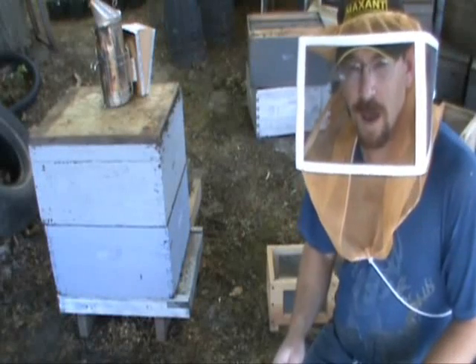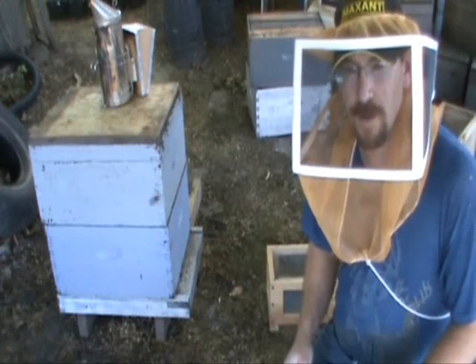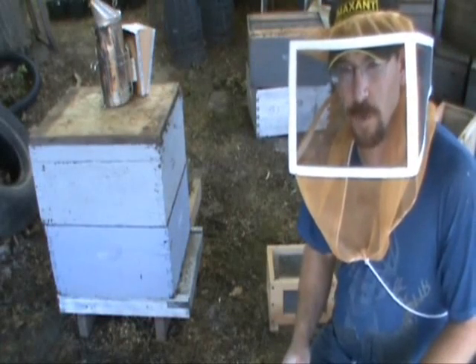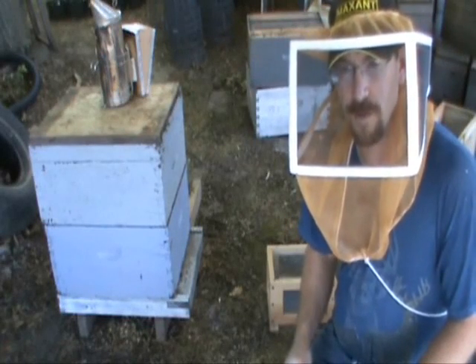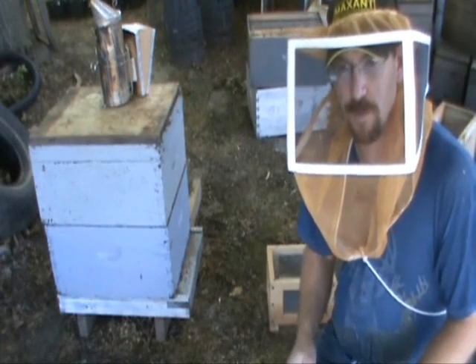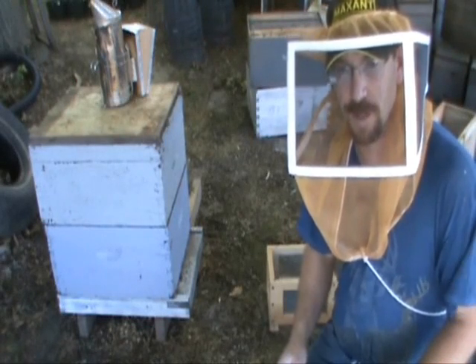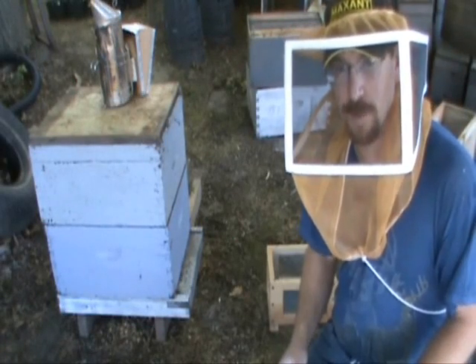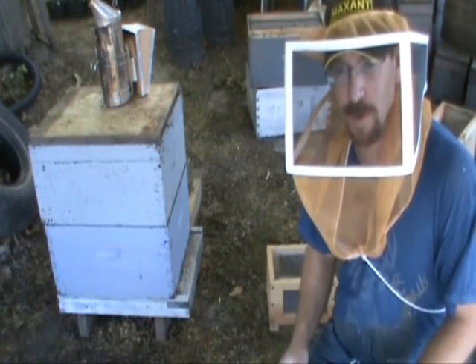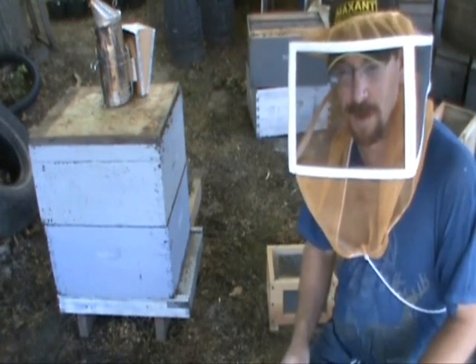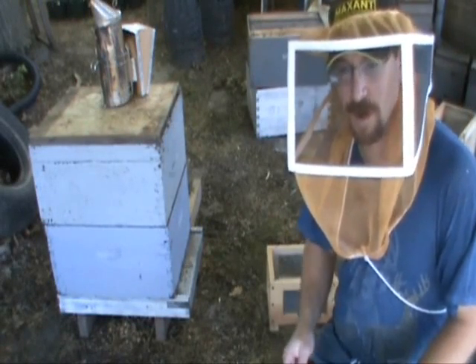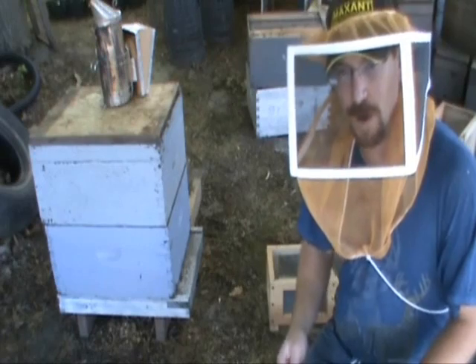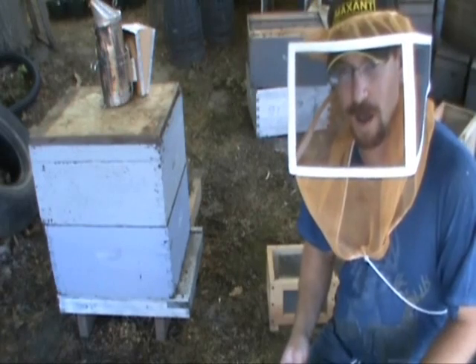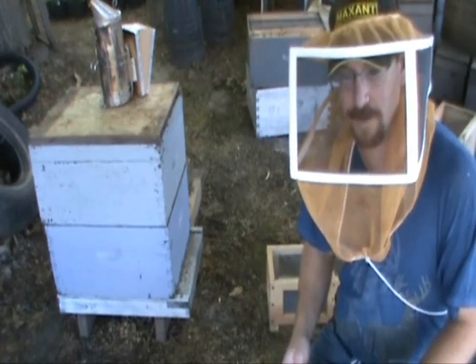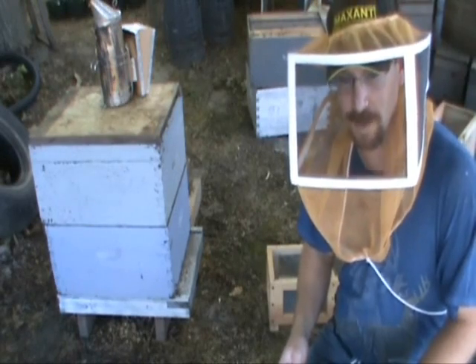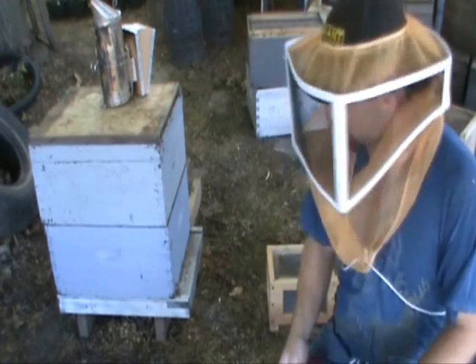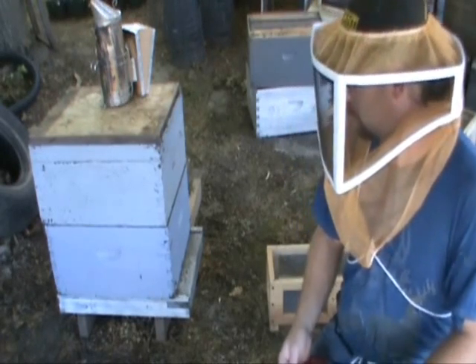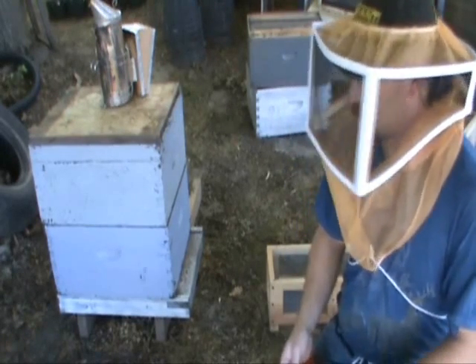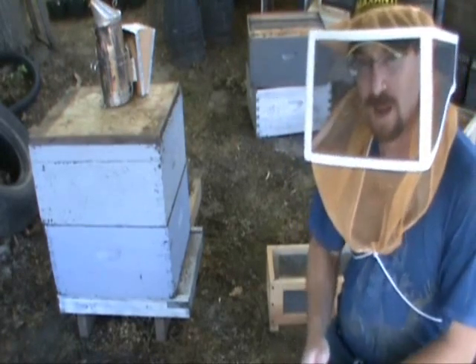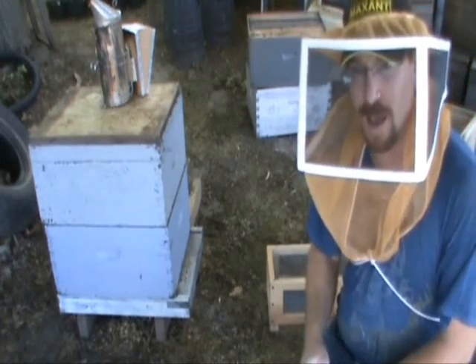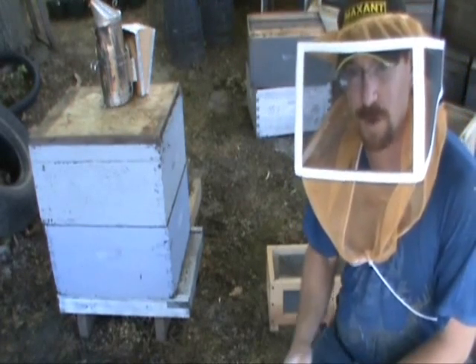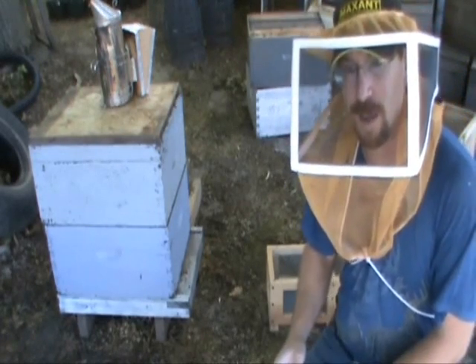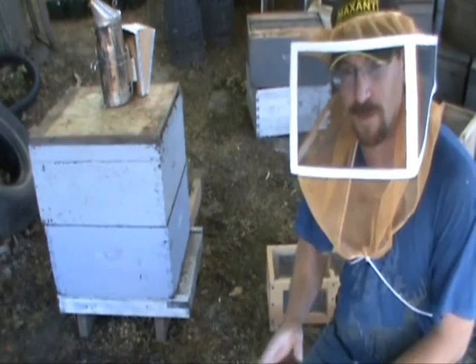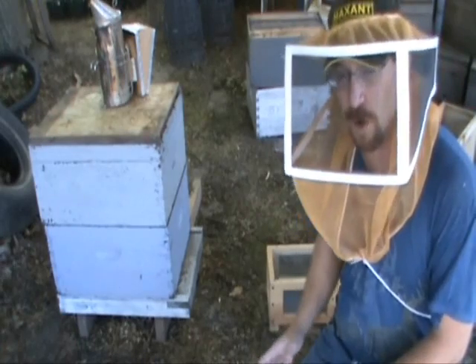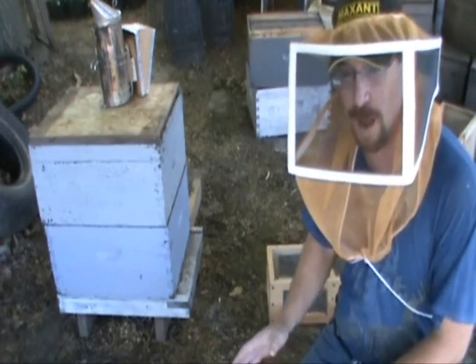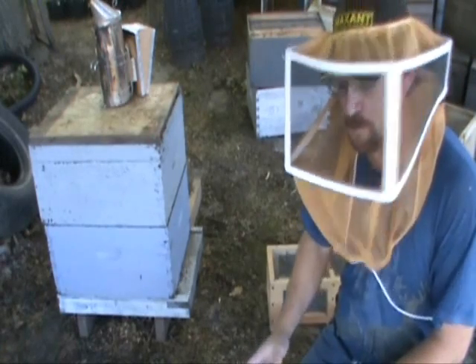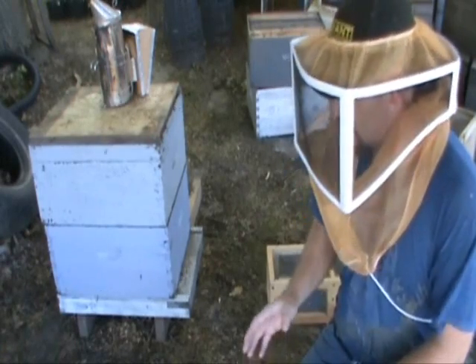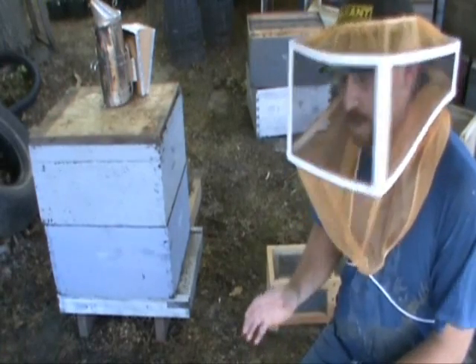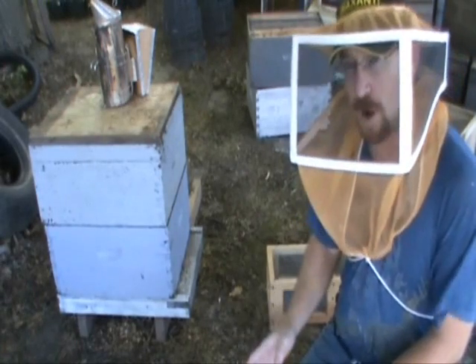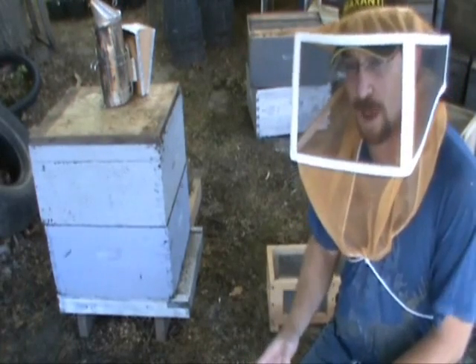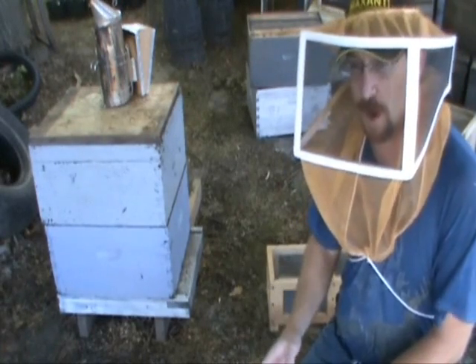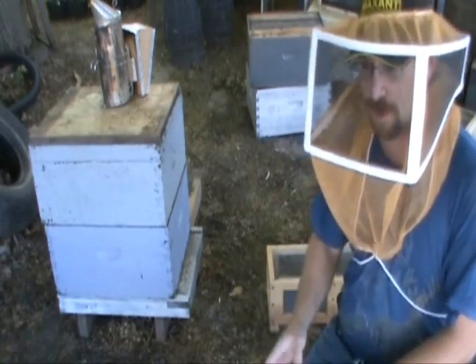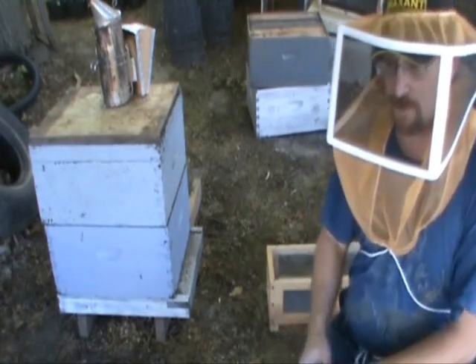Knowing how to raise your own queens is something that's beneficial to any beekeeper, so I'm going to show you how I graft queens and raise them in the process. Today I'm just going to be getting the cell starter ready, and tomorrow is actually when I'll be doing the grafting.